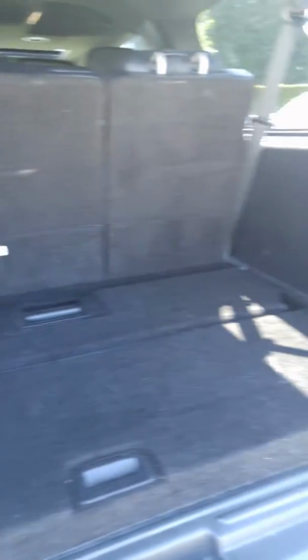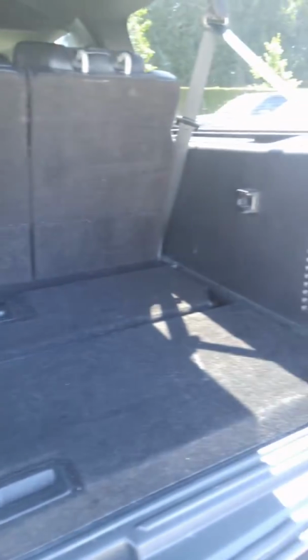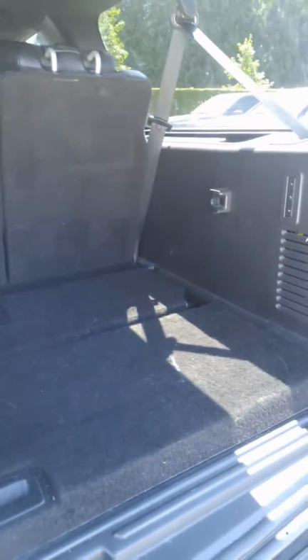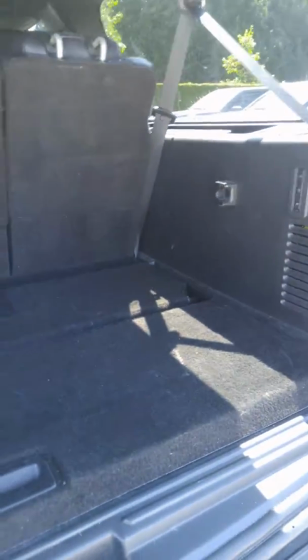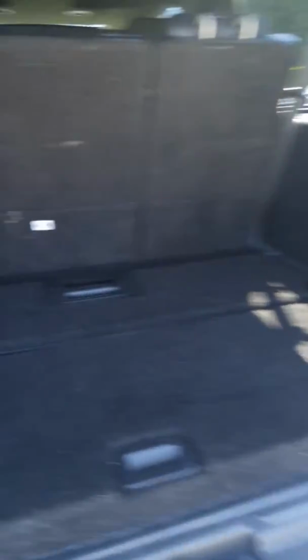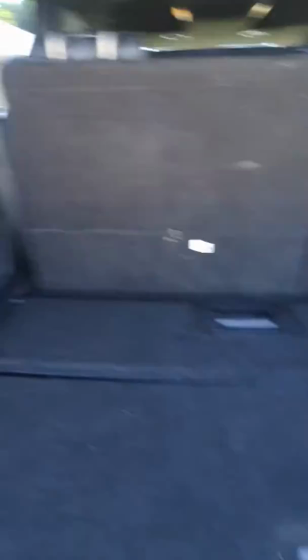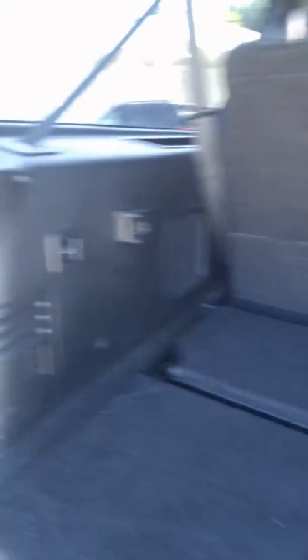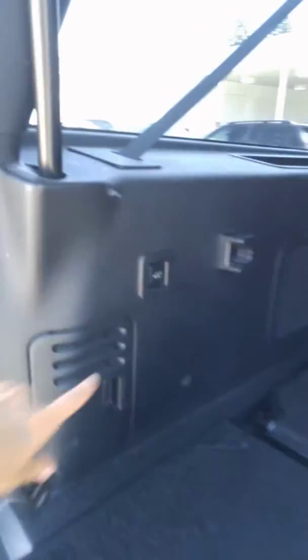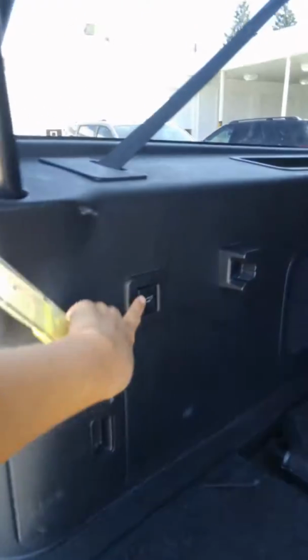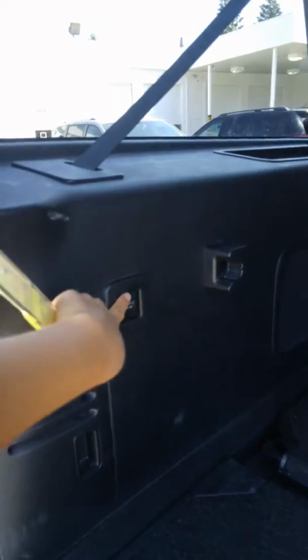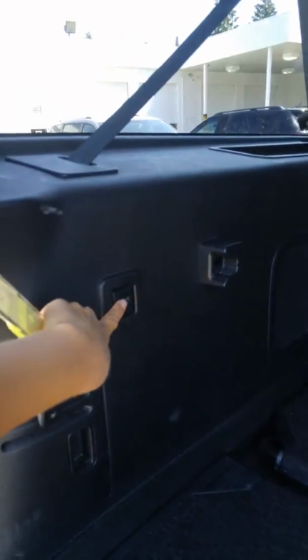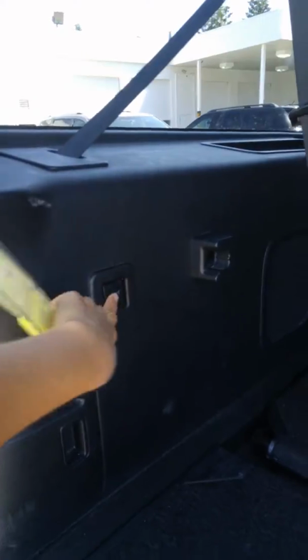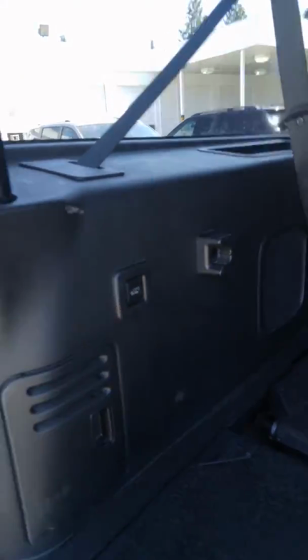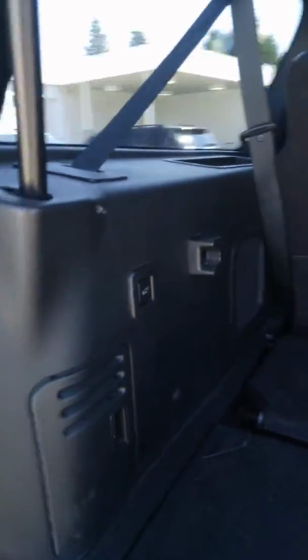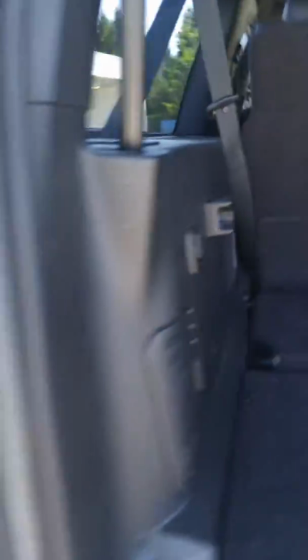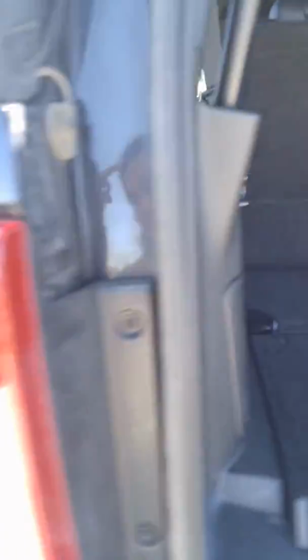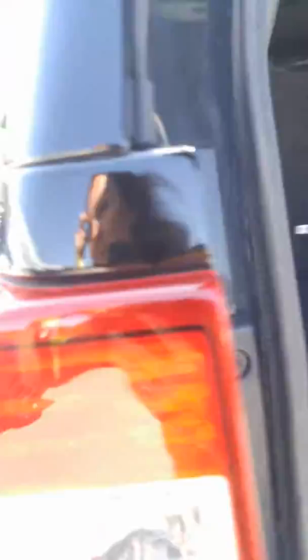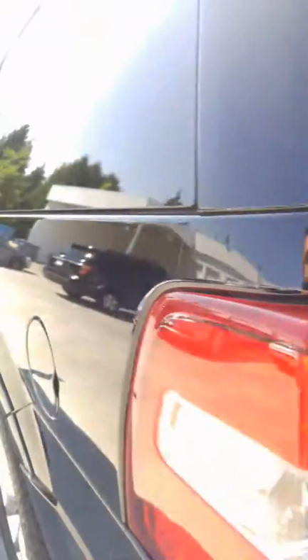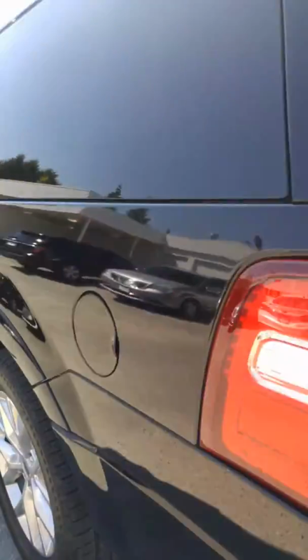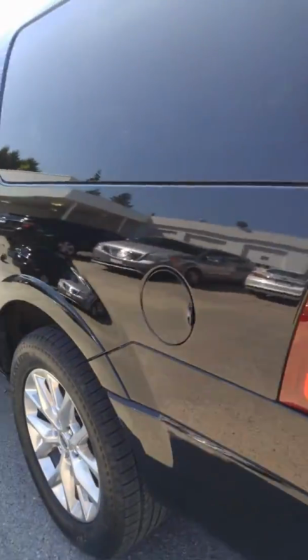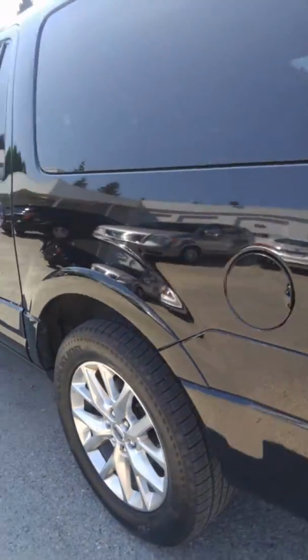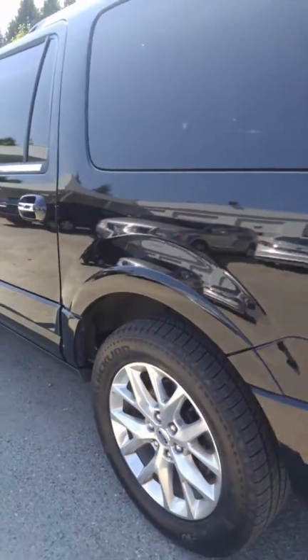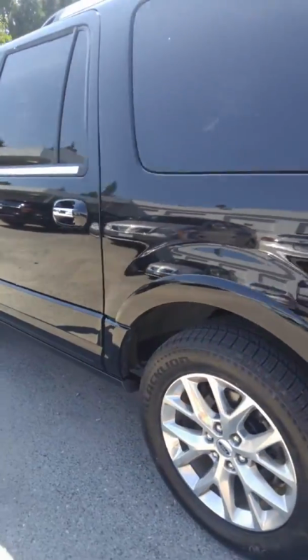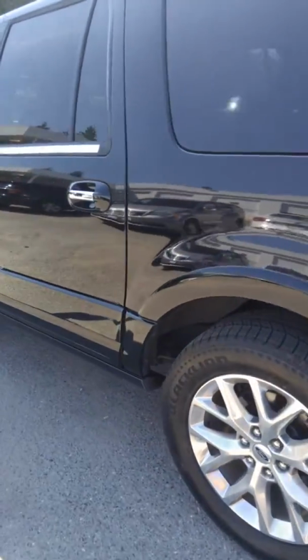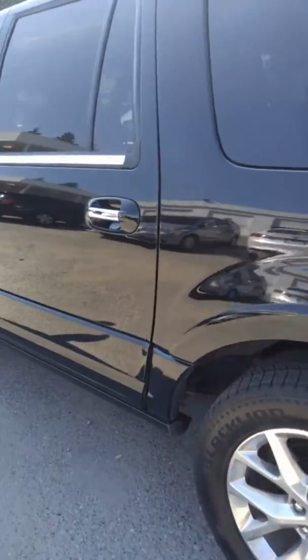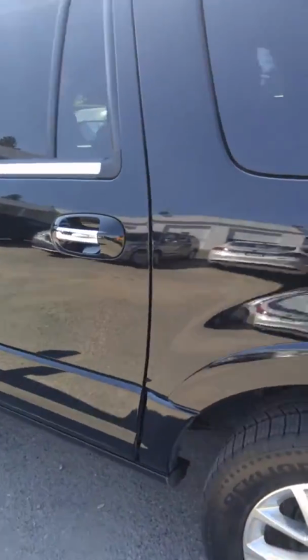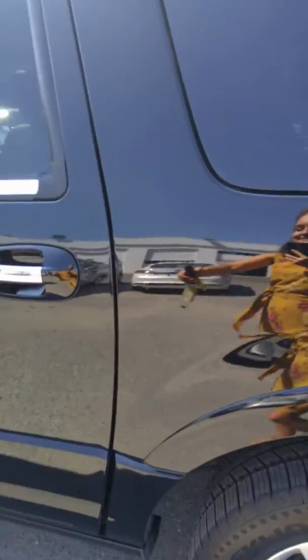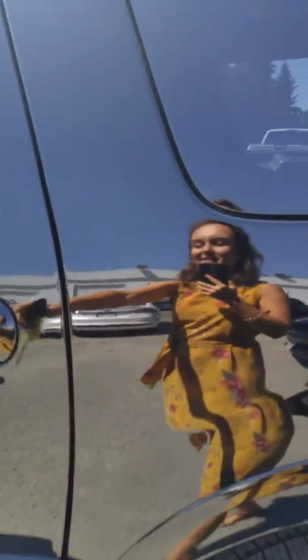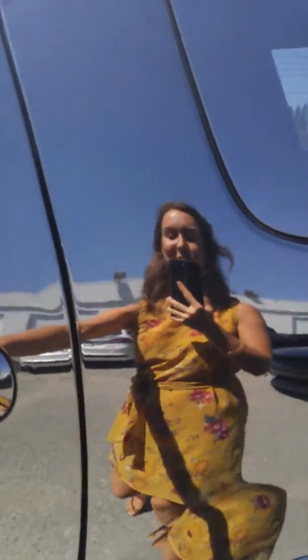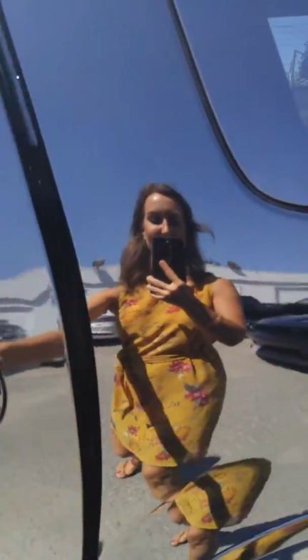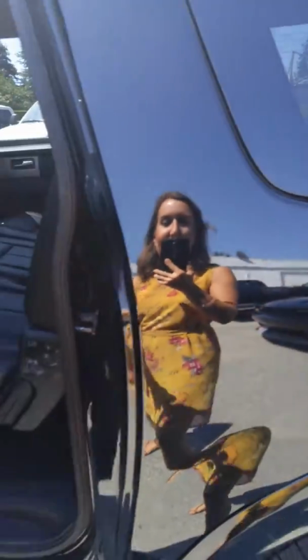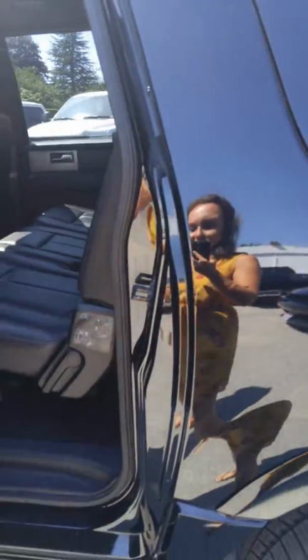I apologize, this one has not been detailed yet — it's actually just come on our lot and you guys are one of the first people to see it, so let's head inside and I'll show you a little bit more about it.